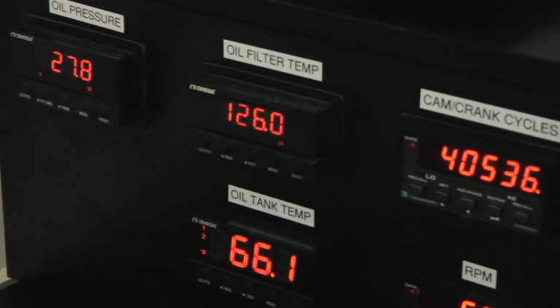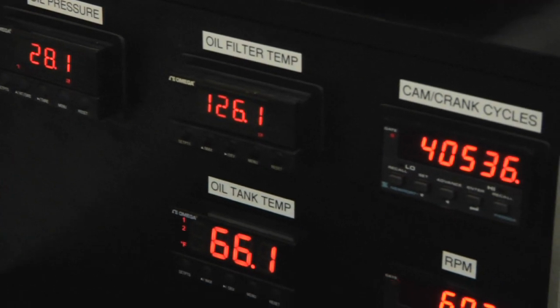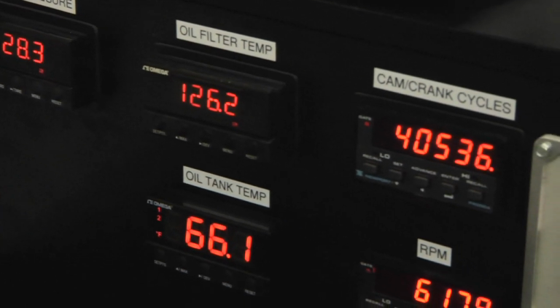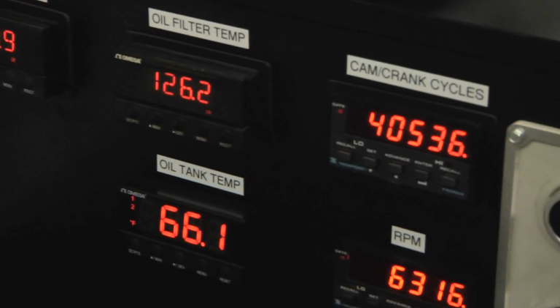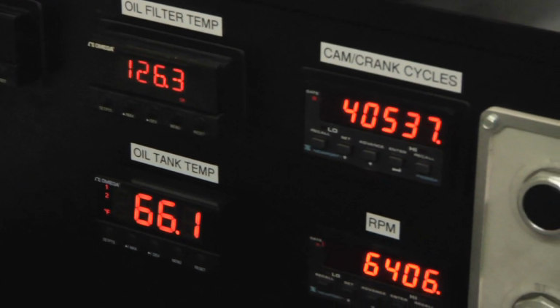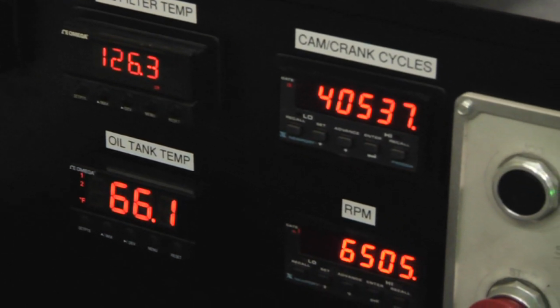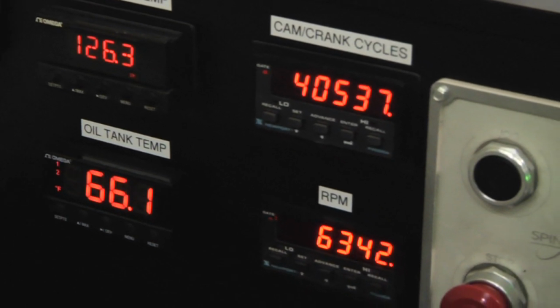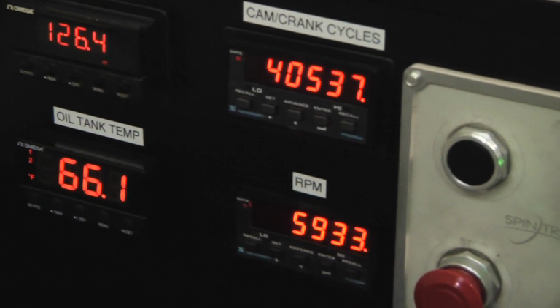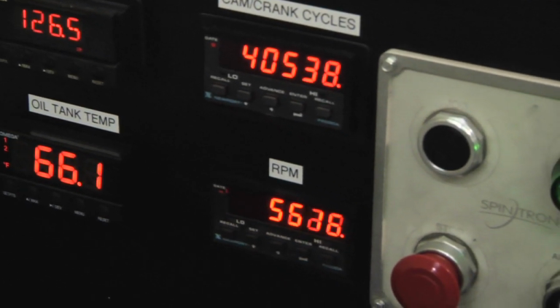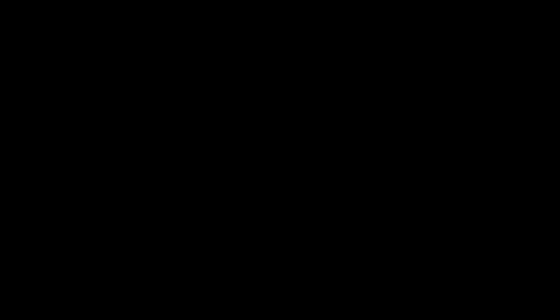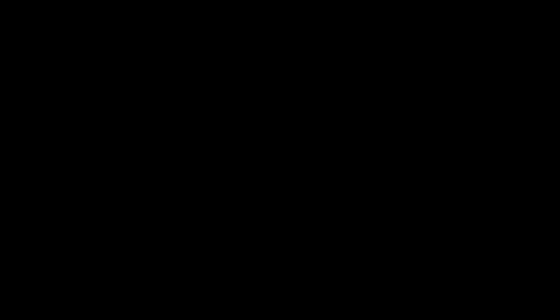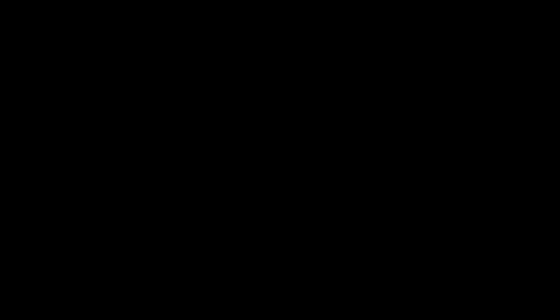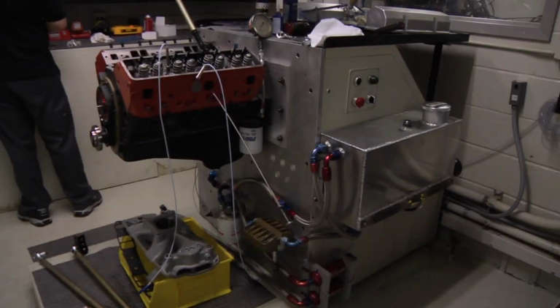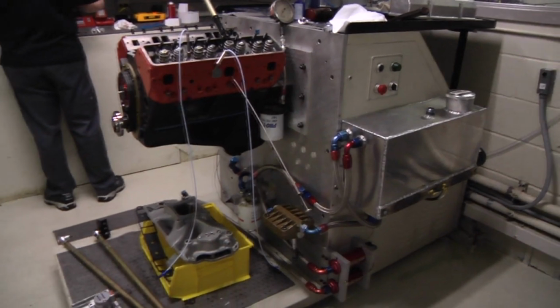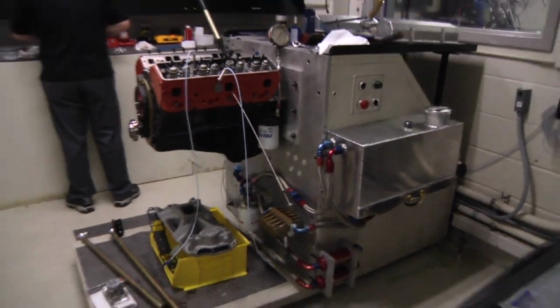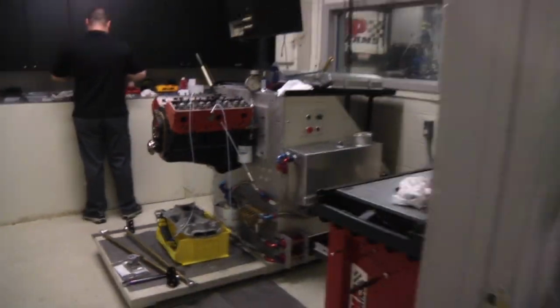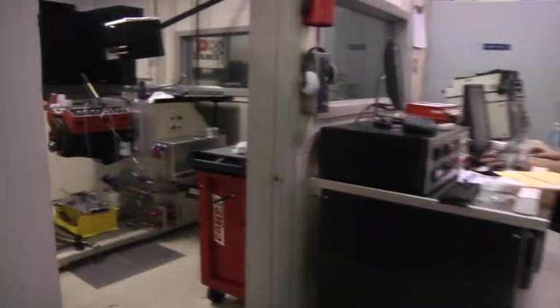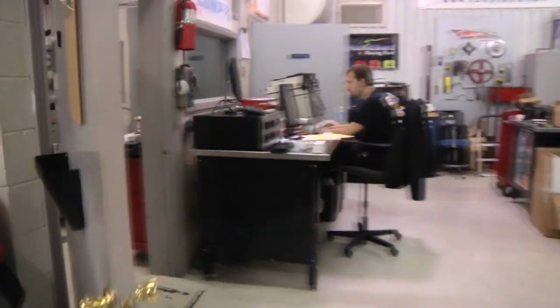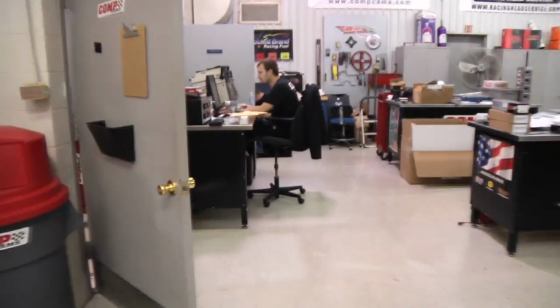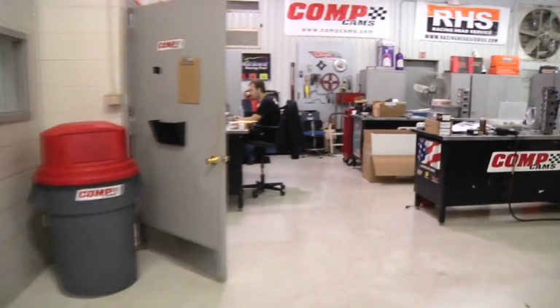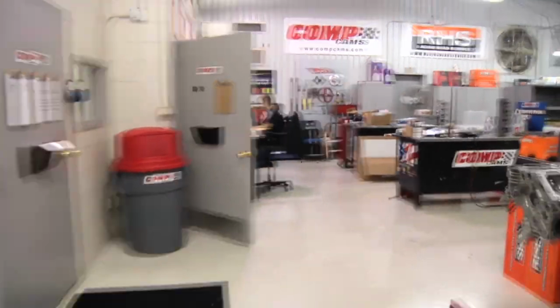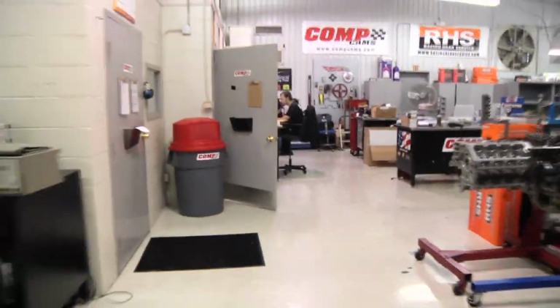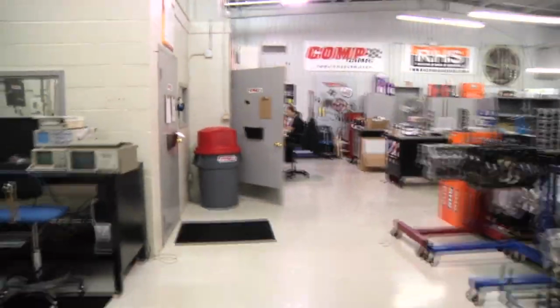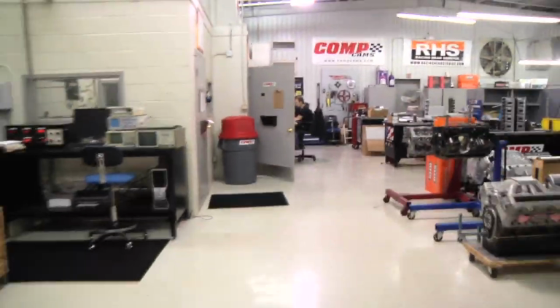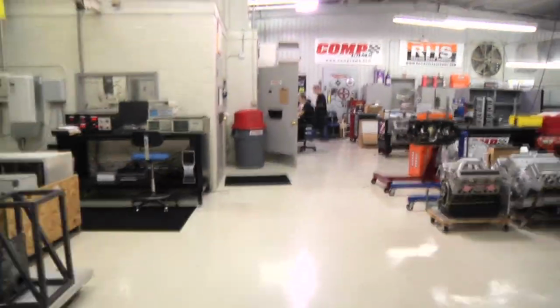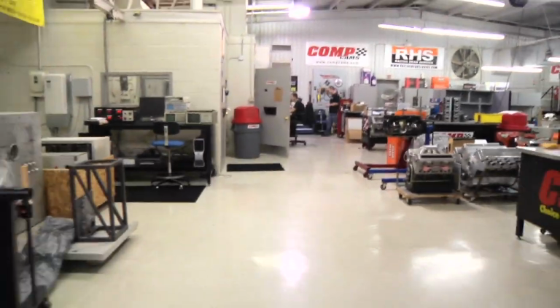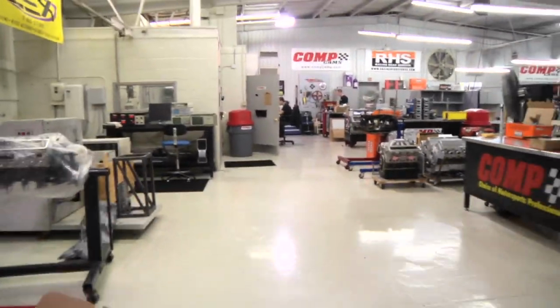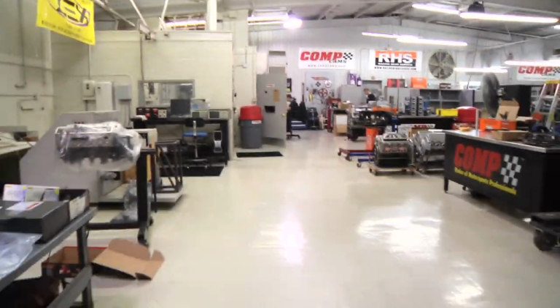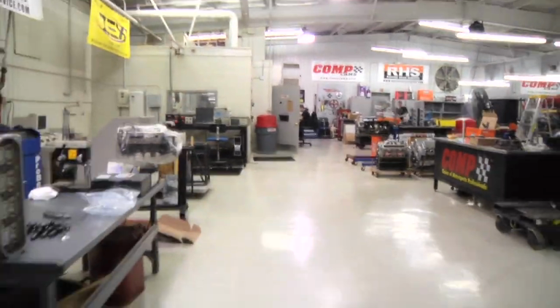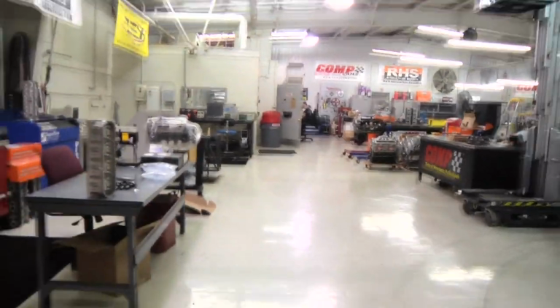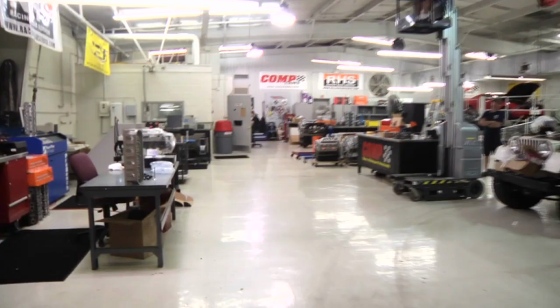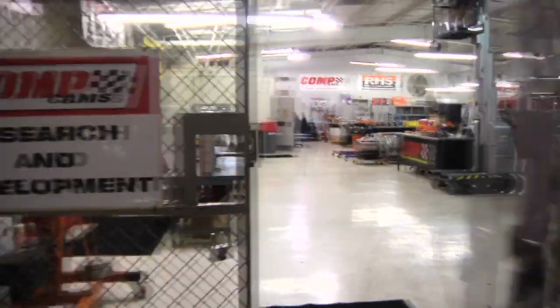These two tests ensure we produce parts of the highest quality, durability, and longevity. Thanks for joining us for this Technology Explained video on the Spintron. This is just one of the many tools utilized by CompCams to produce the highest quality and longest lasting valve train components.